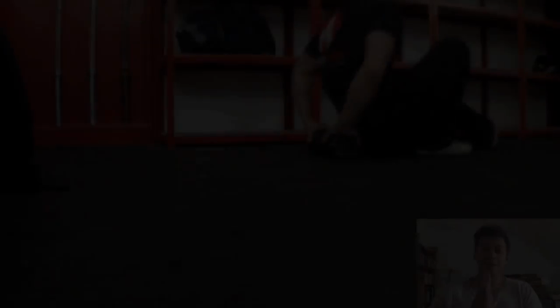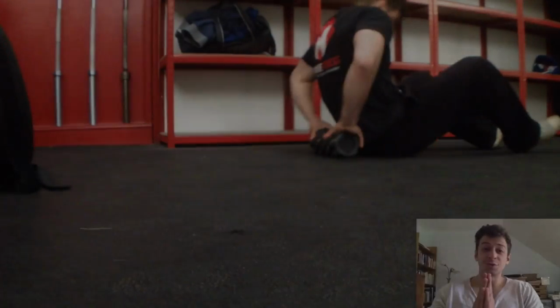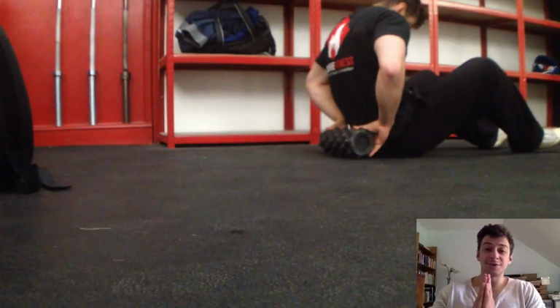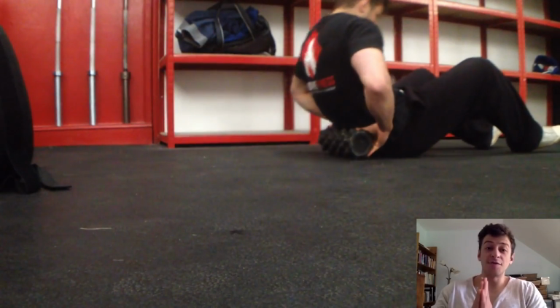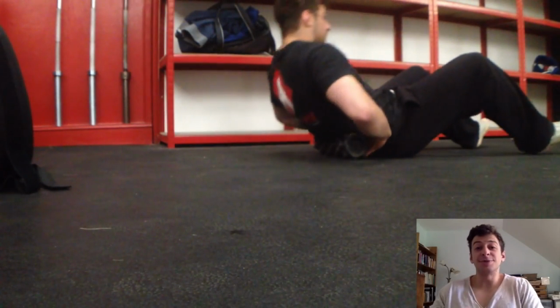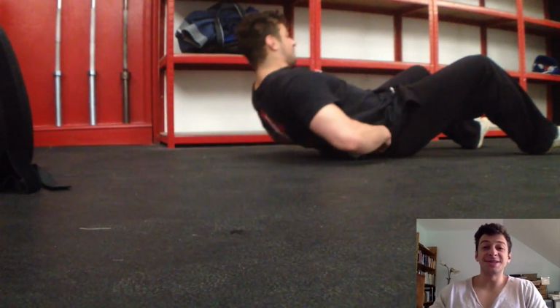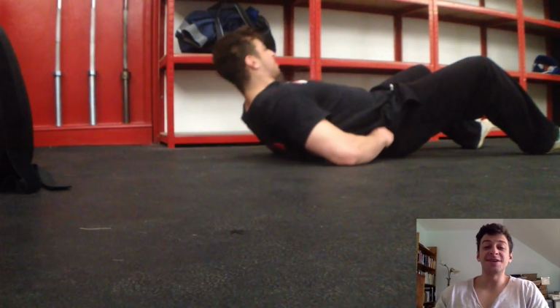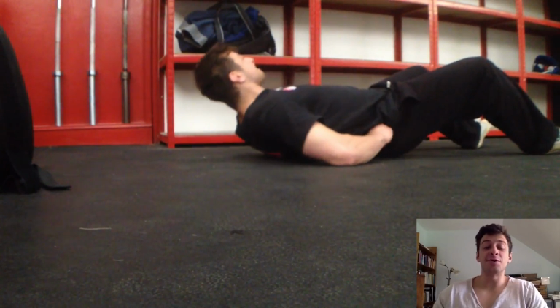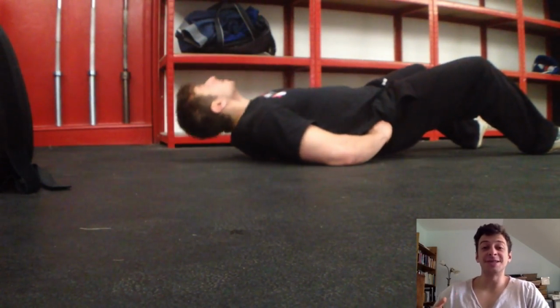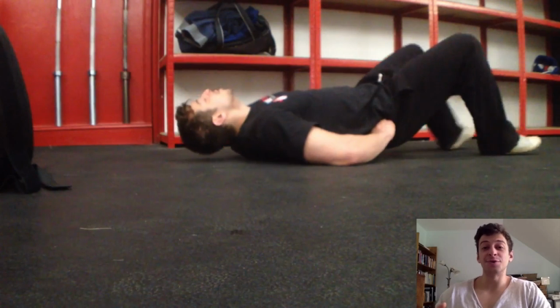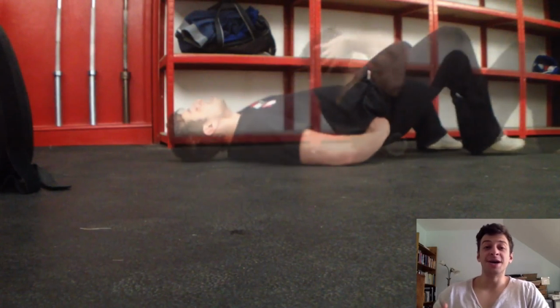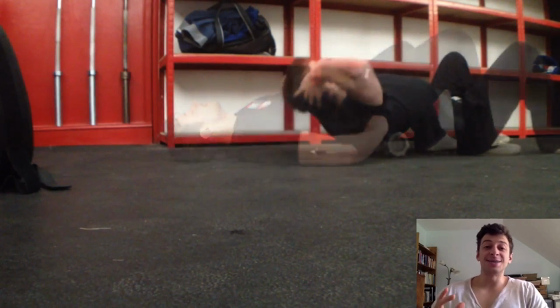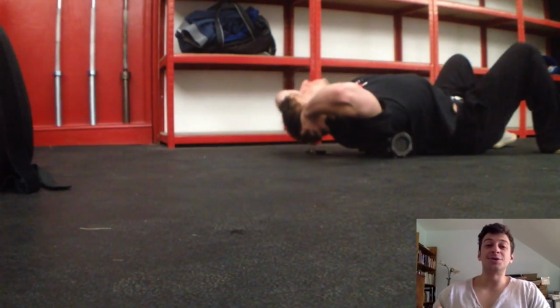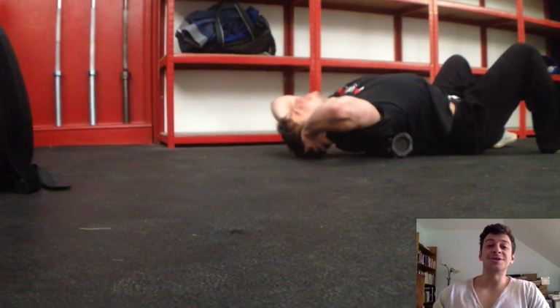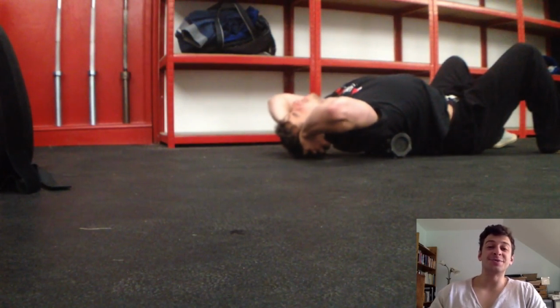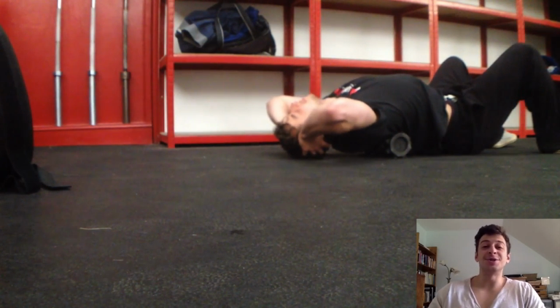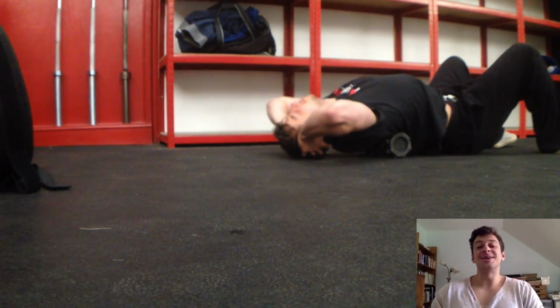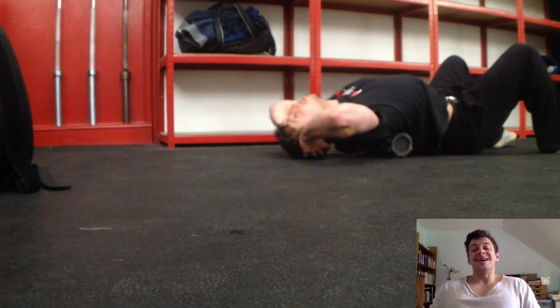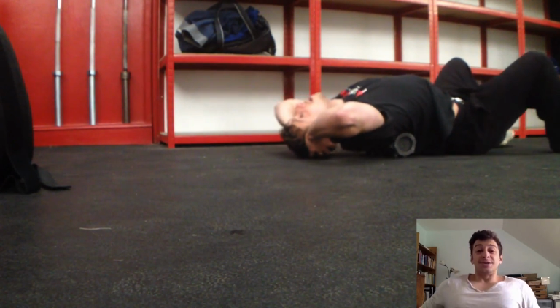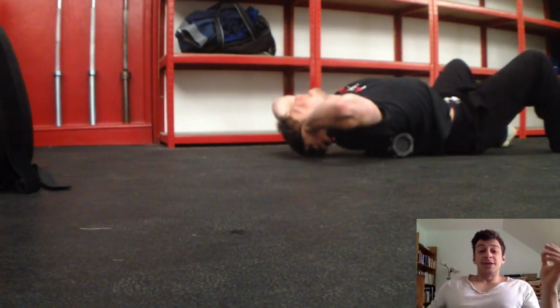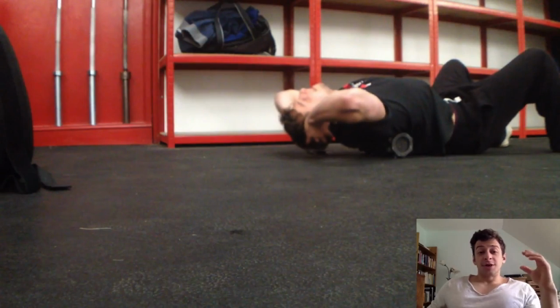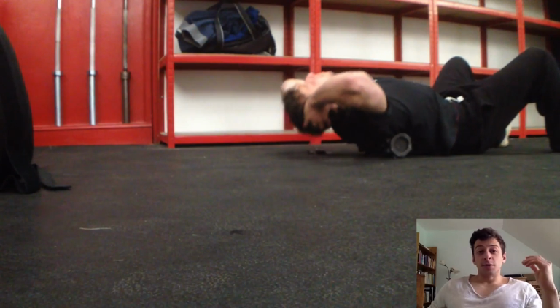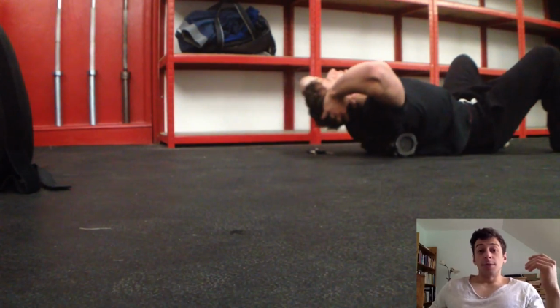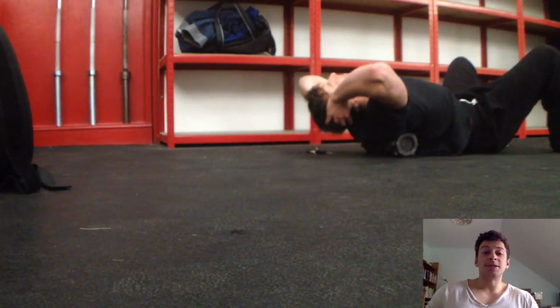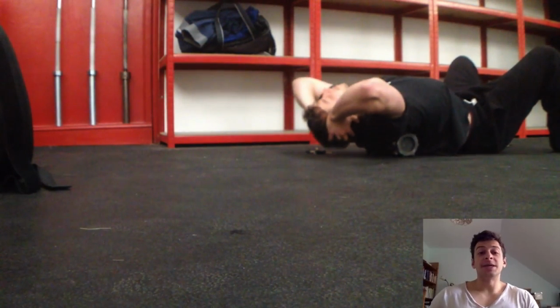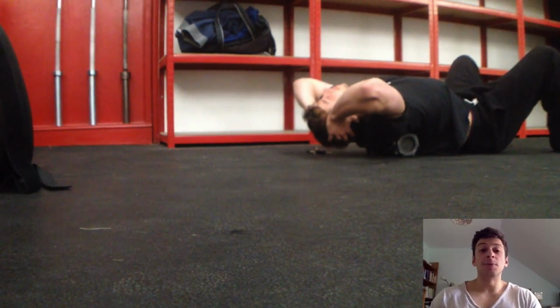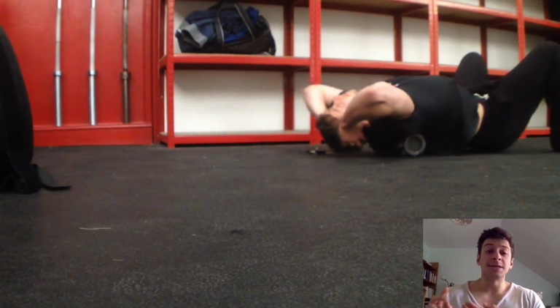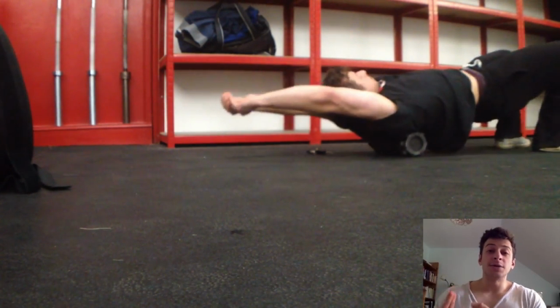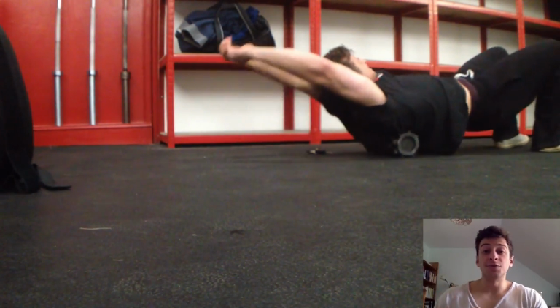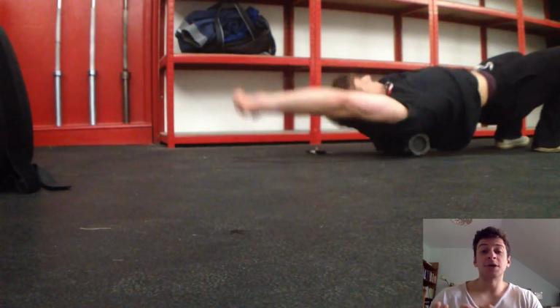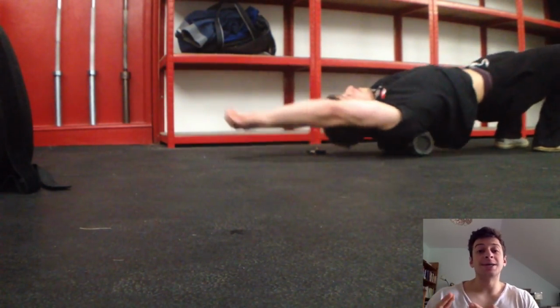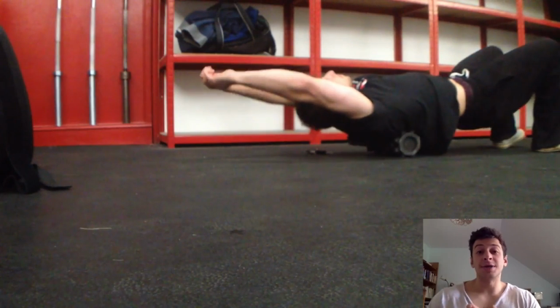There has been an overwhelming majority in favour of the face in the corner and the orange shorts, so we'll go with that. Today's video just covers warm-up, specifically mobilising, soft tissue work and stretching.